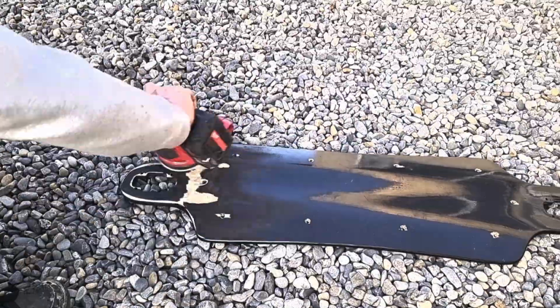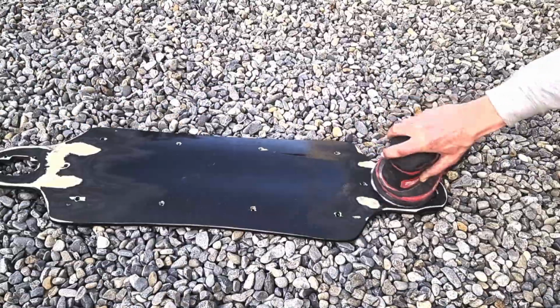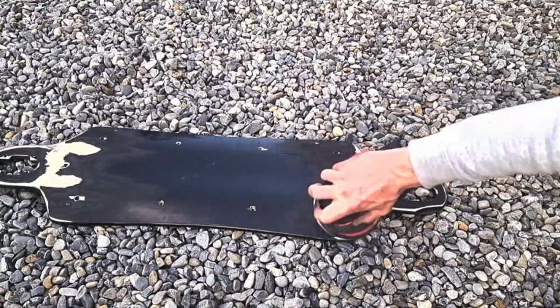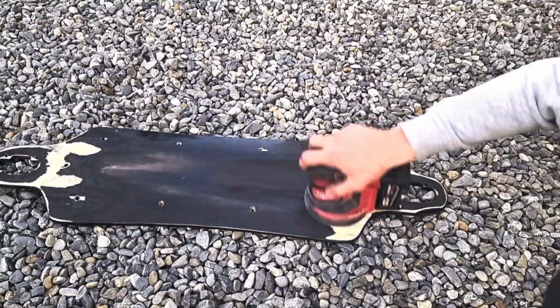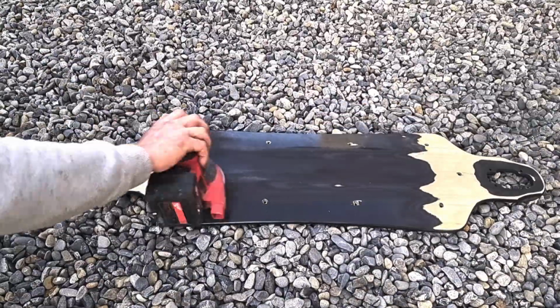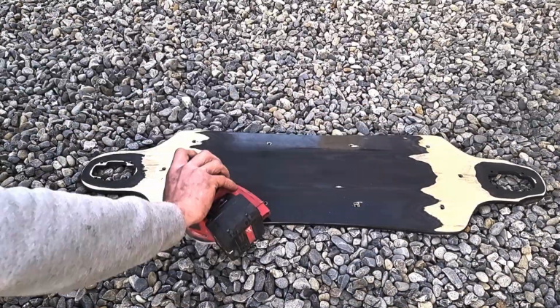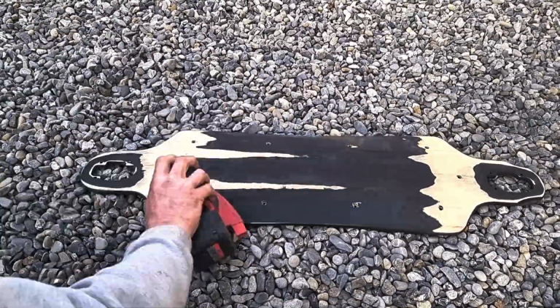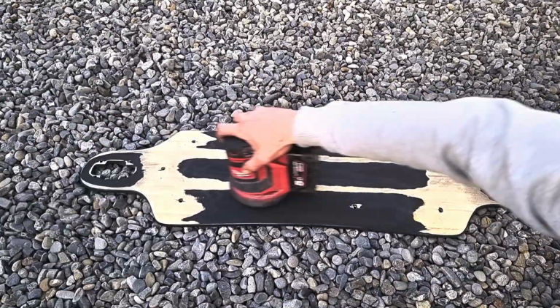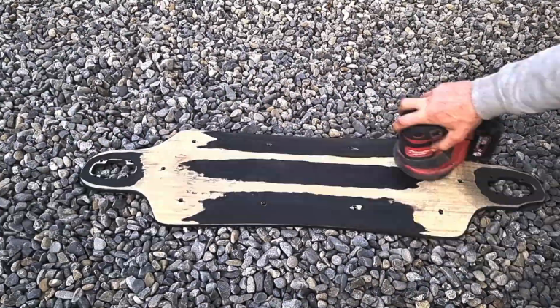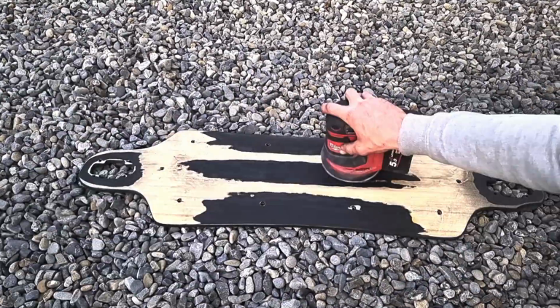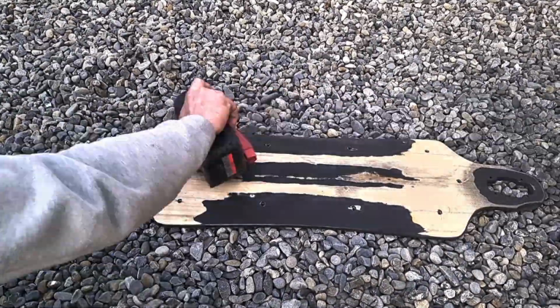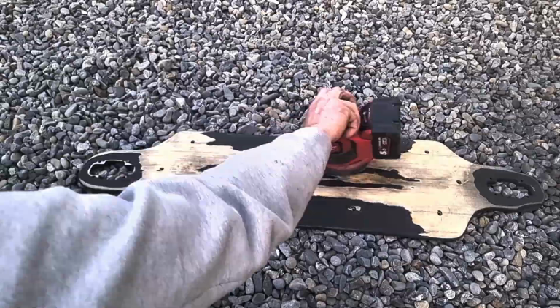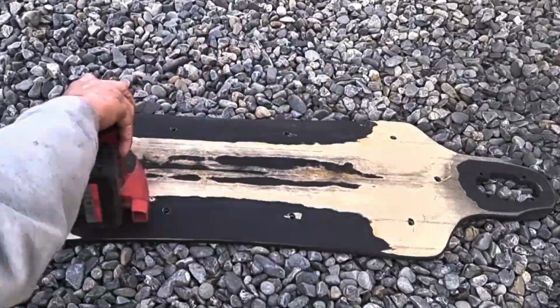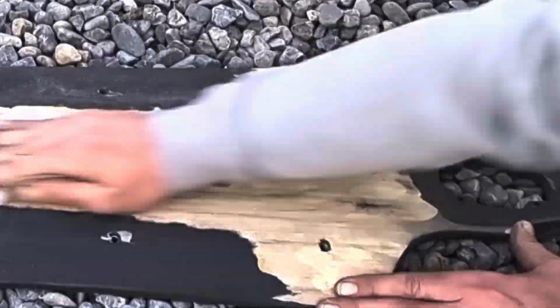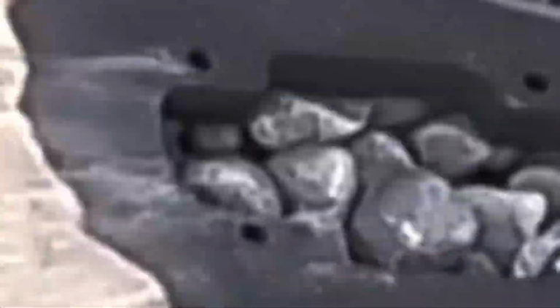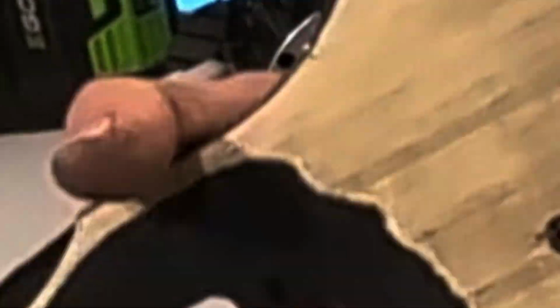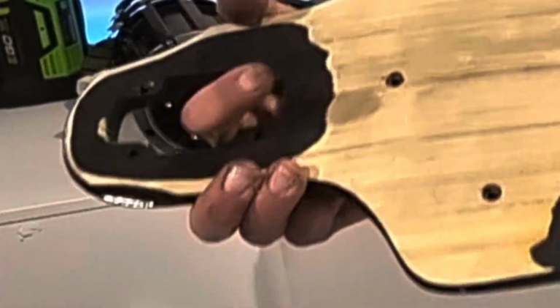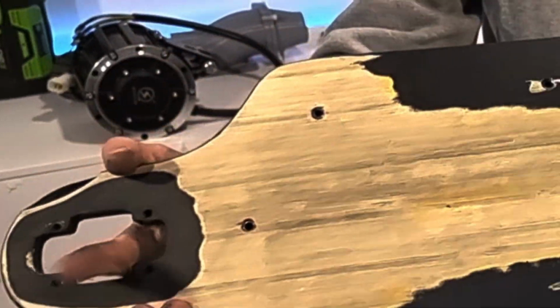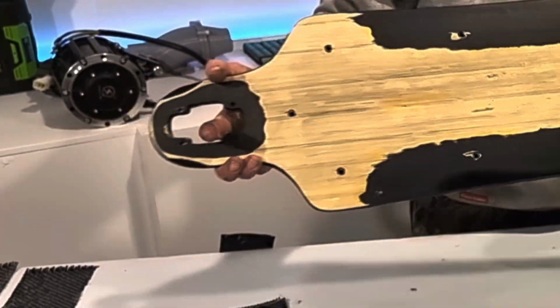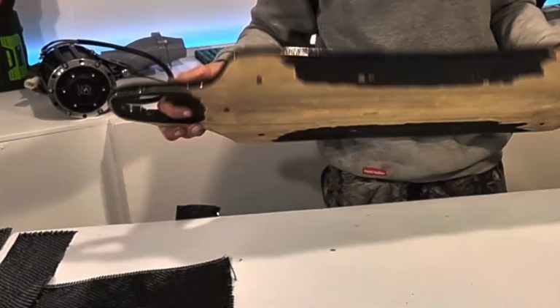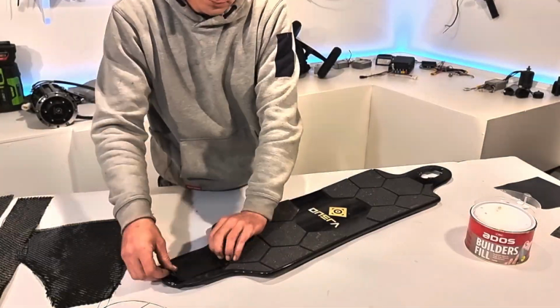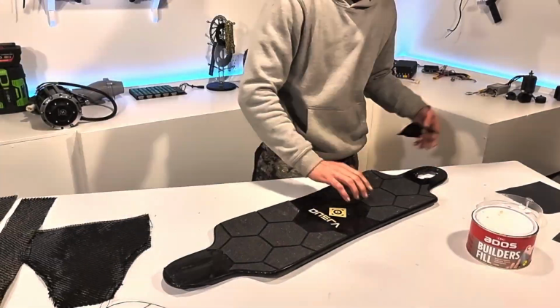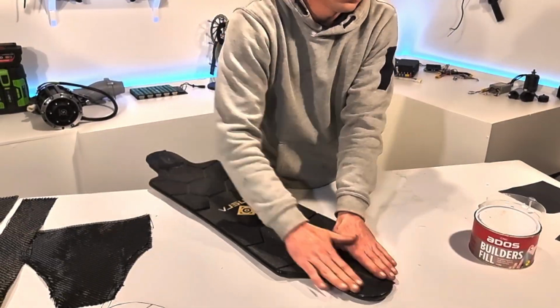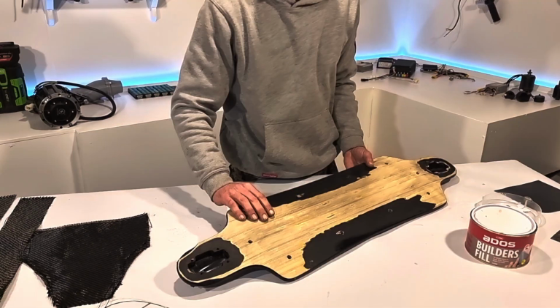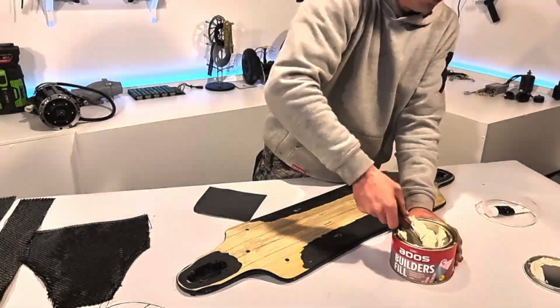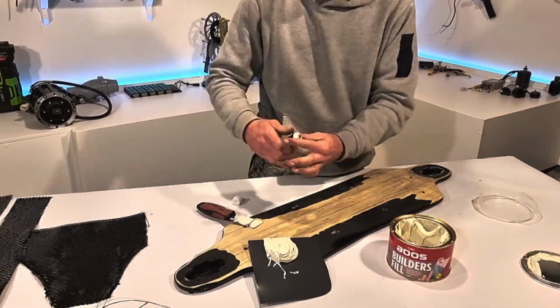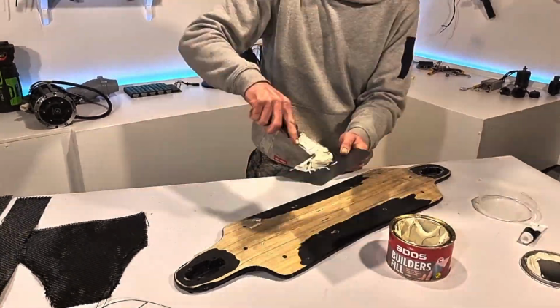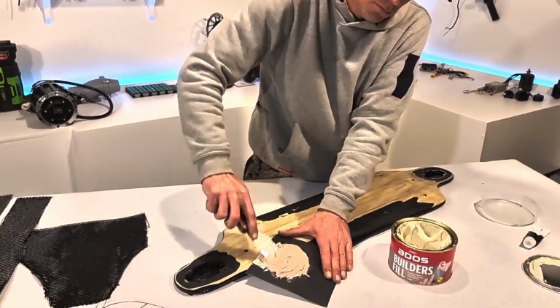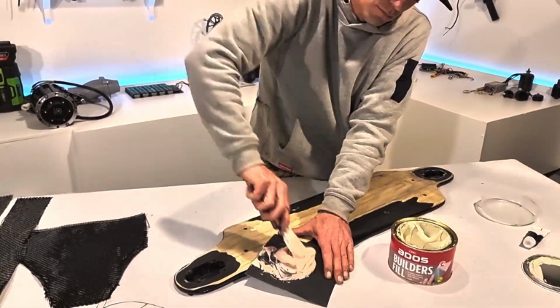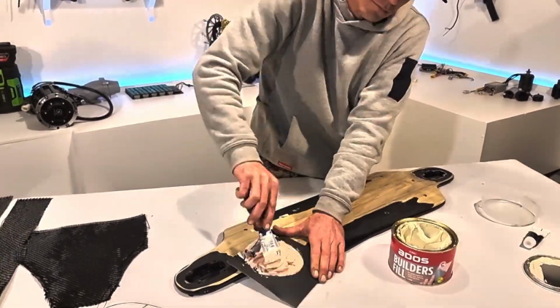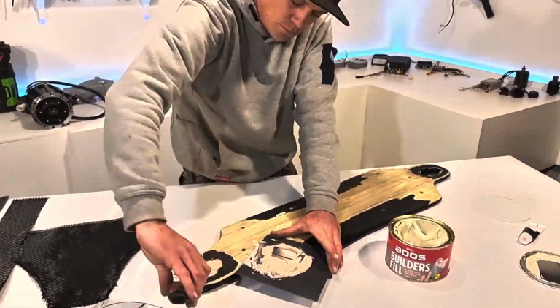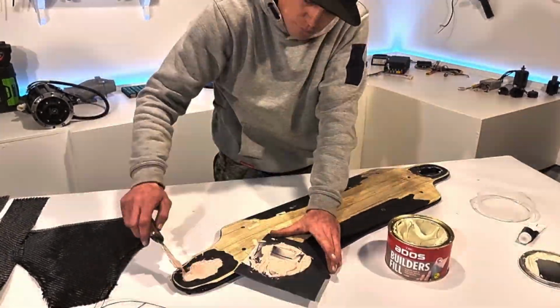I started off by sanding the deck with a coarse 80 grit sandpaper in the areas to be reinforced to maximize the bond with the epoxy. I covered the holes where the drop-through trucks go with some tape and then filled it with bondo so the carbon fiber wouldn't sag through in the vacuum bag.